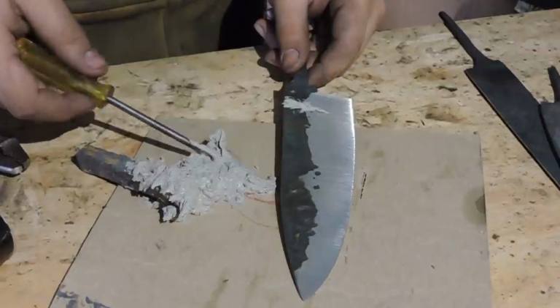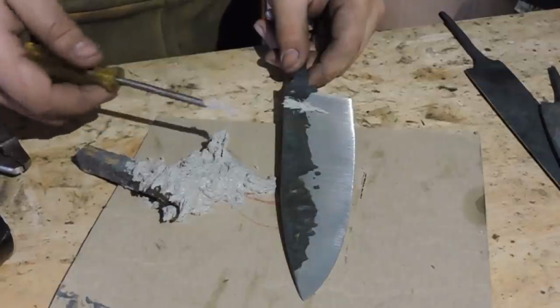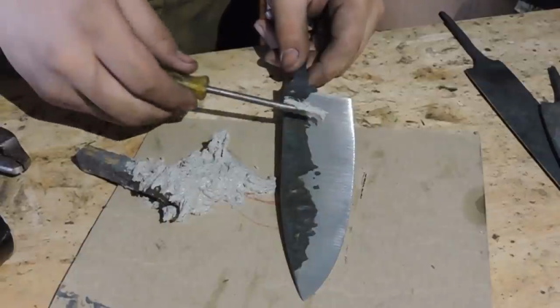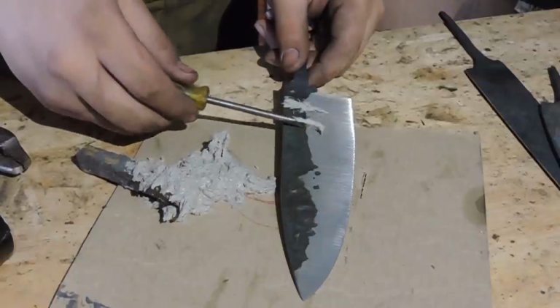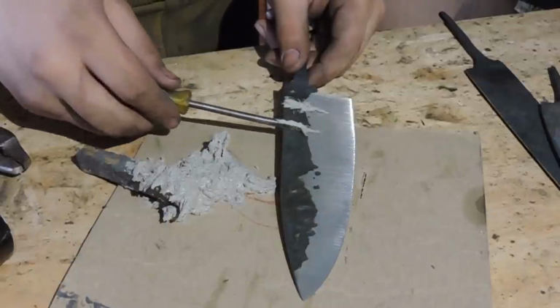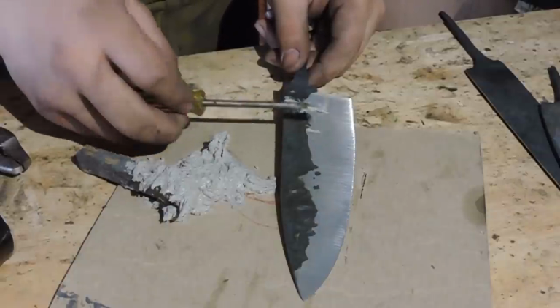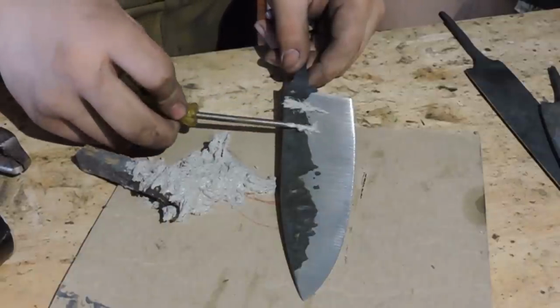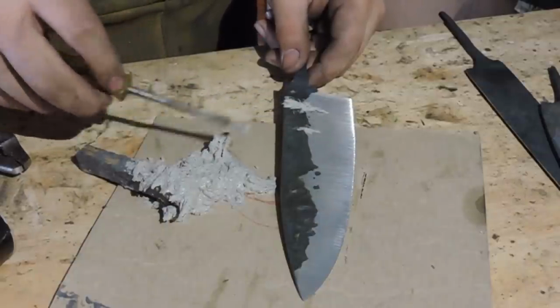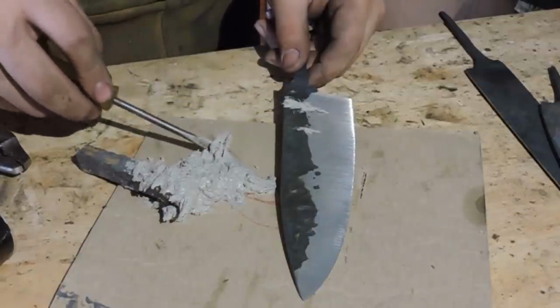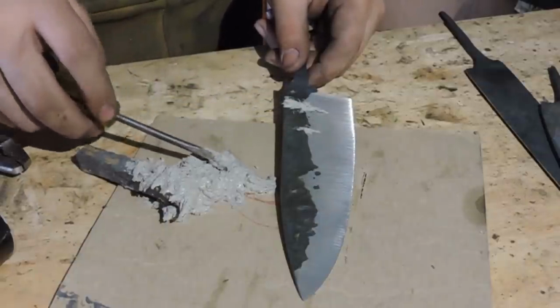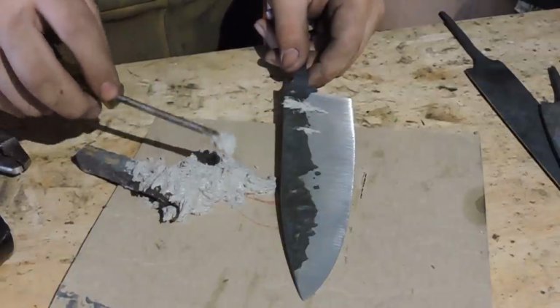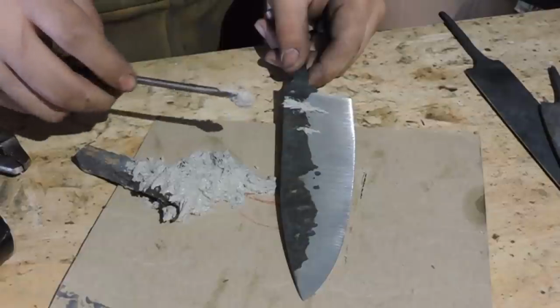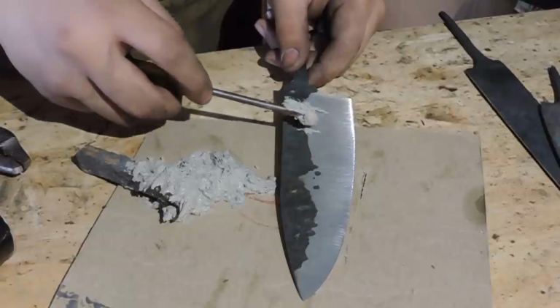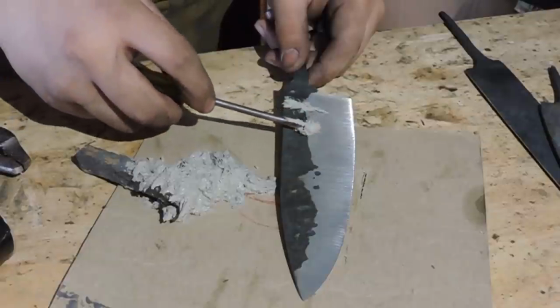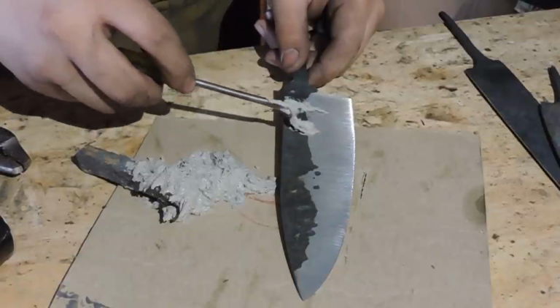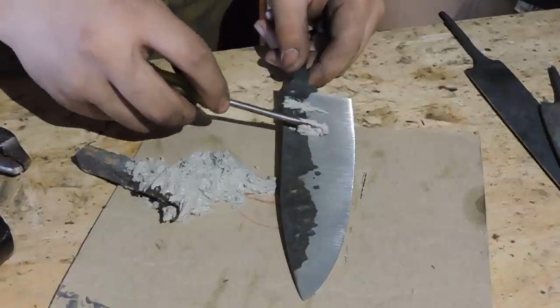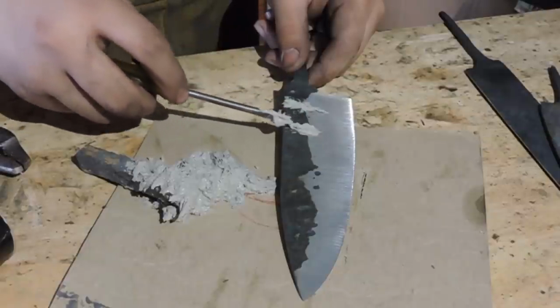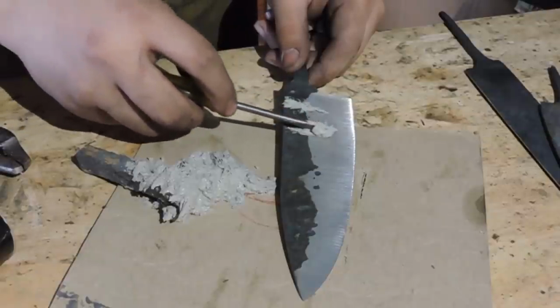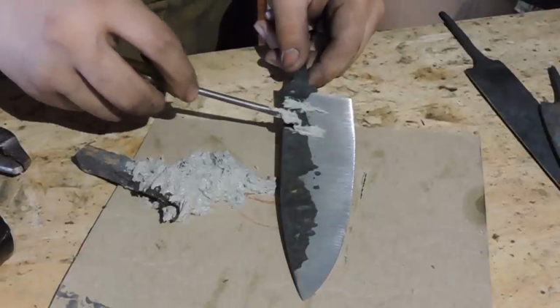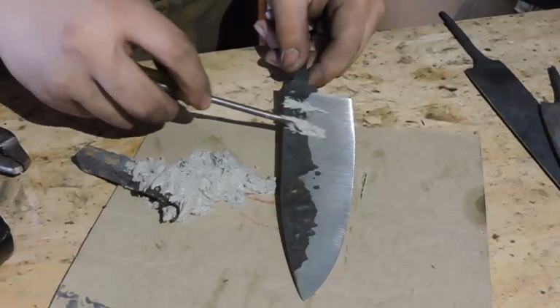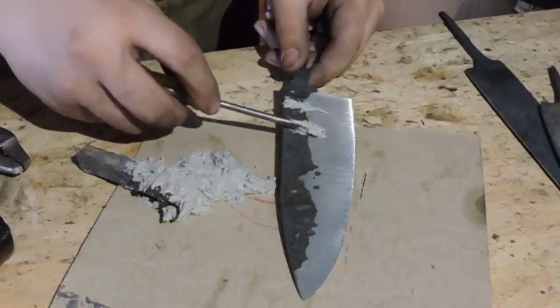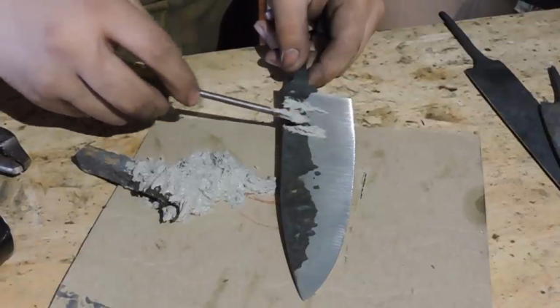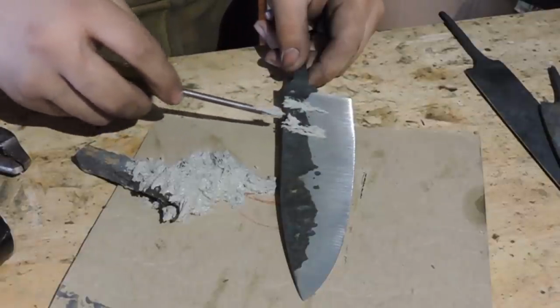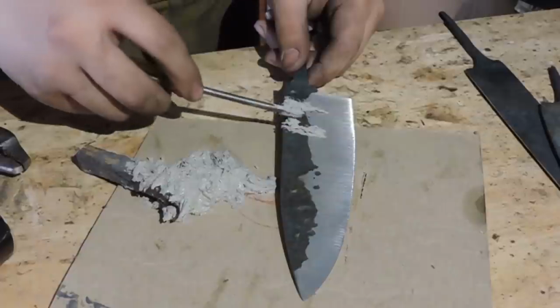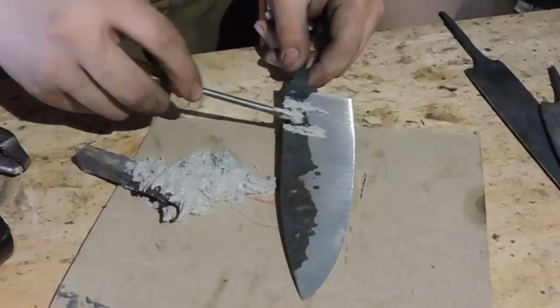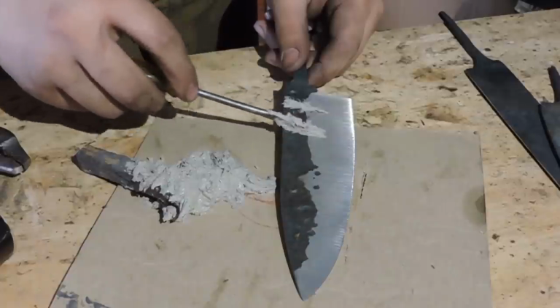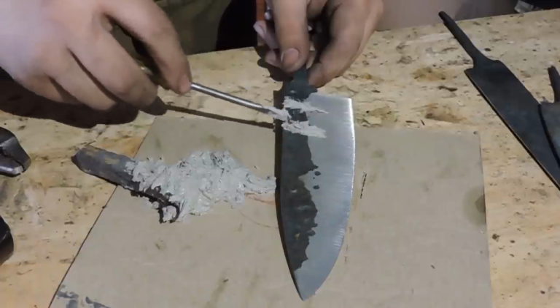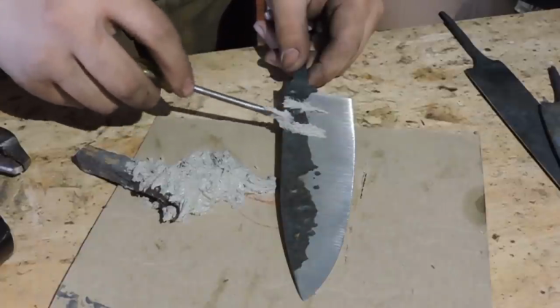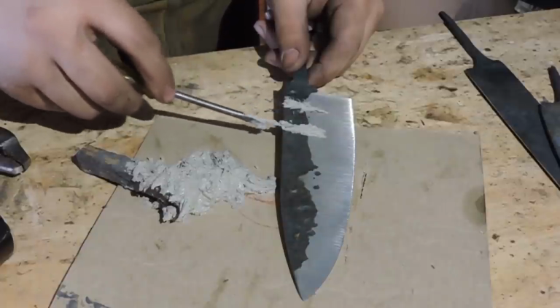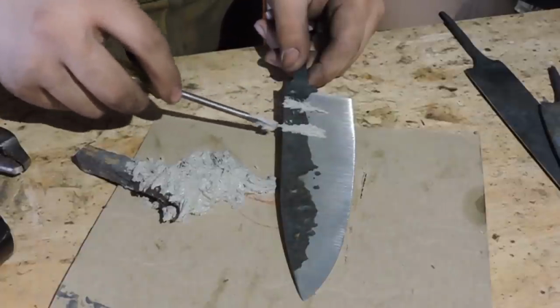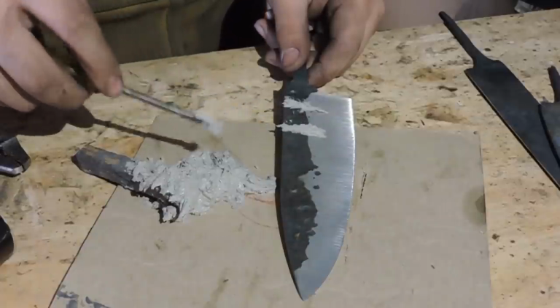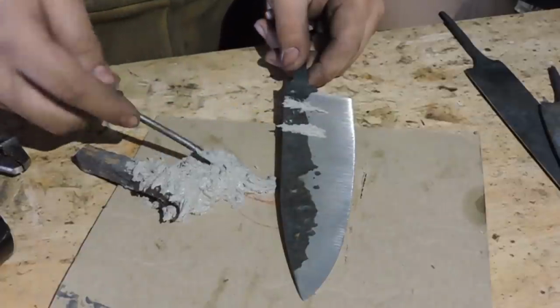So what I'm doing now is I'm putting on what's called the Ashi, and they're what's going to add waves in the pattern of the Hamon line.